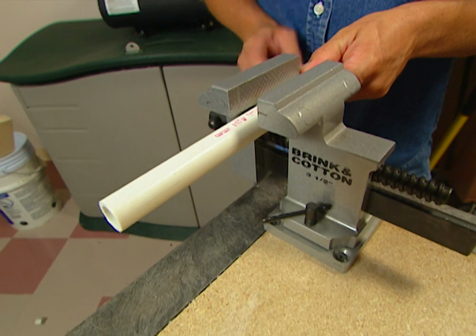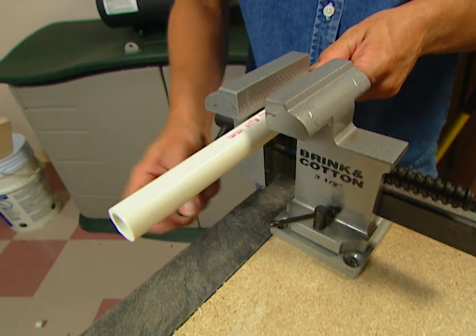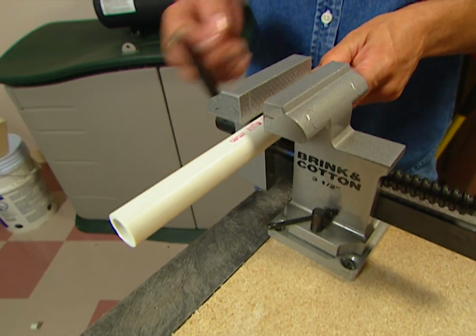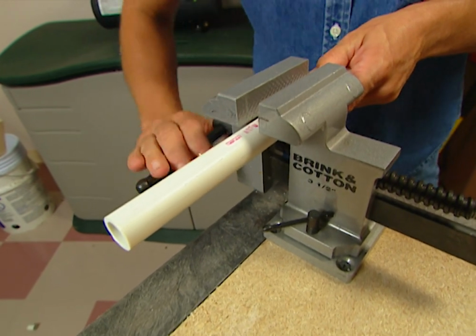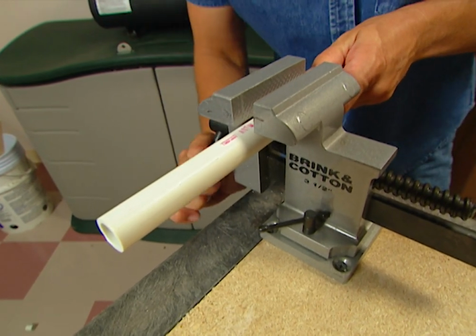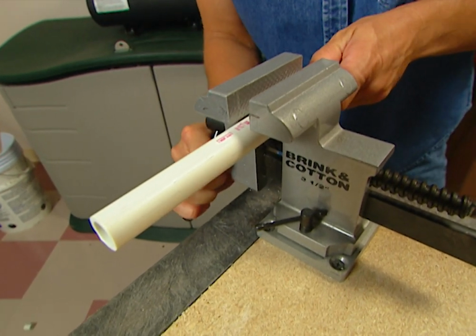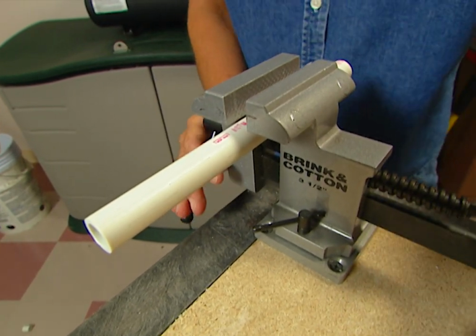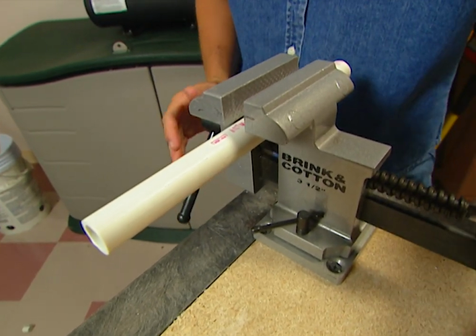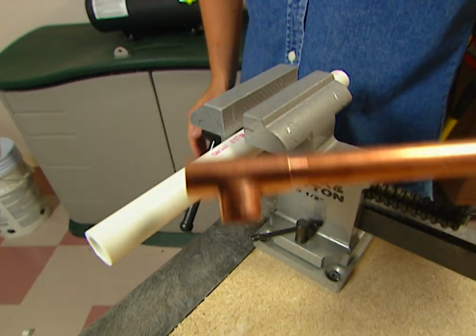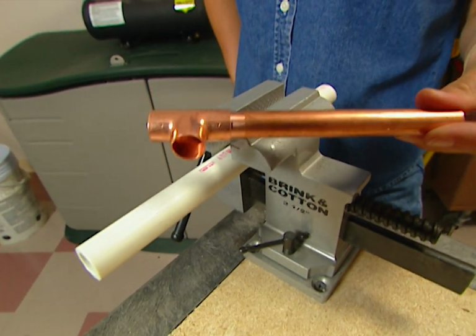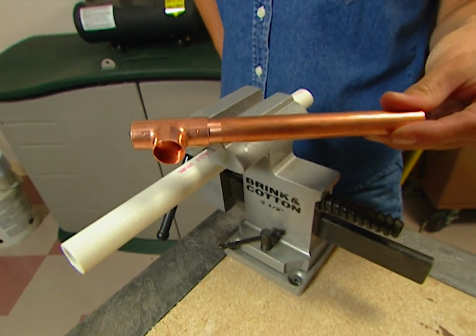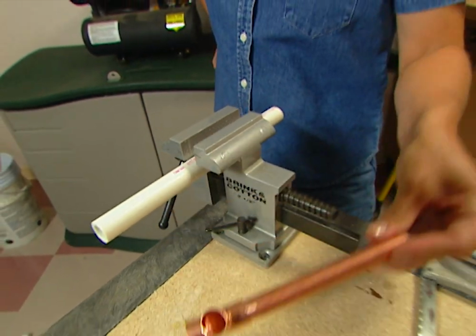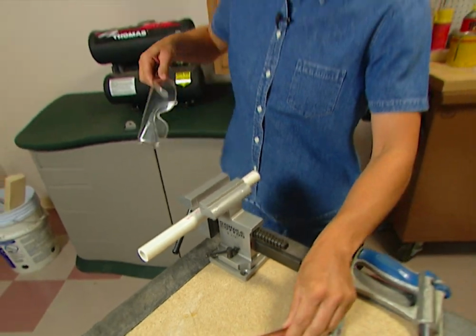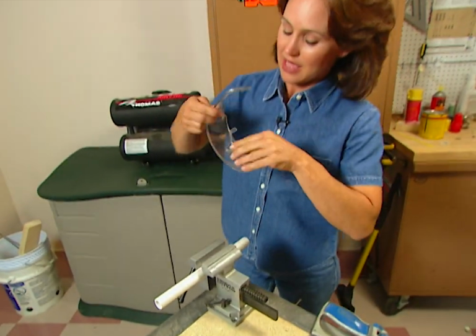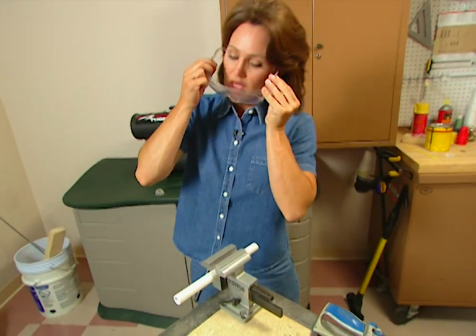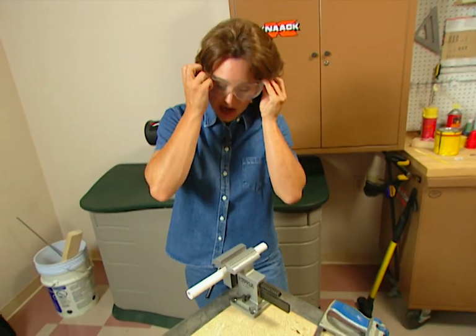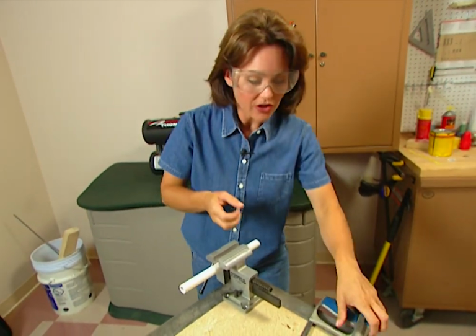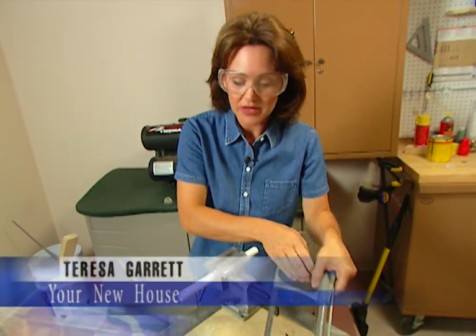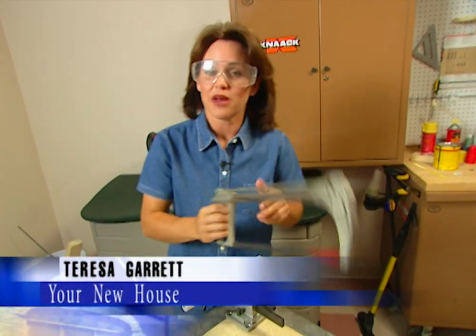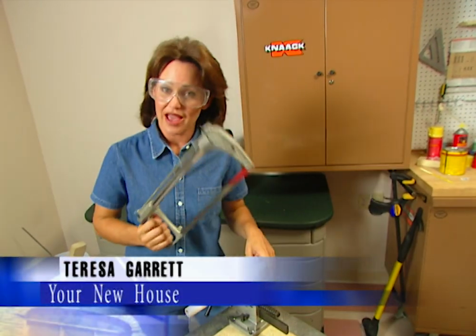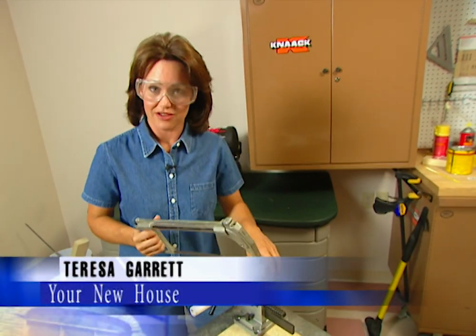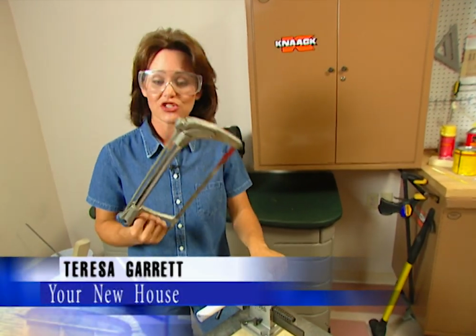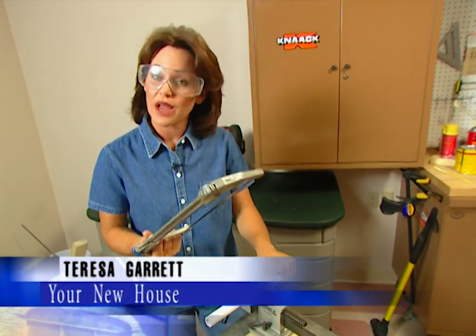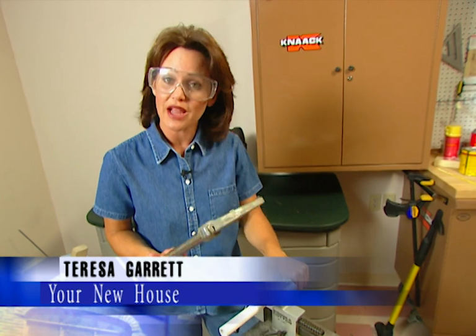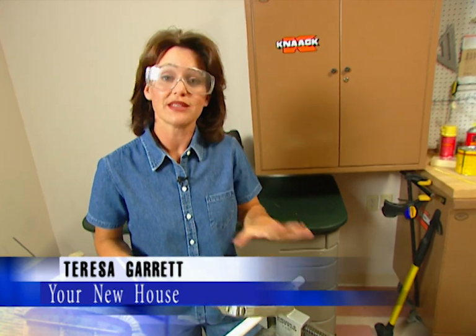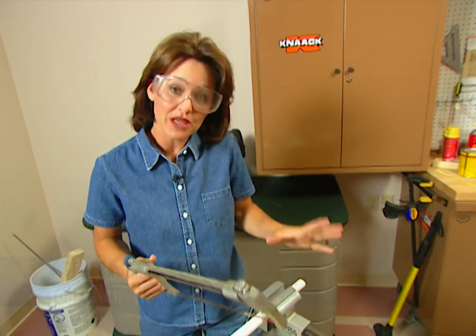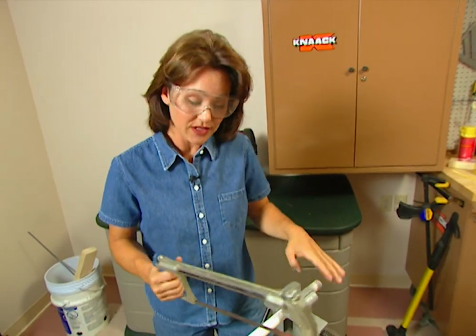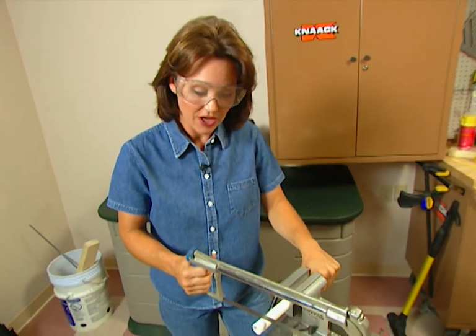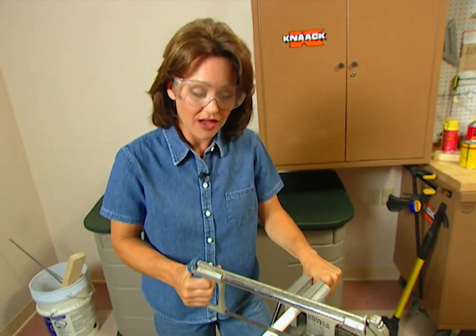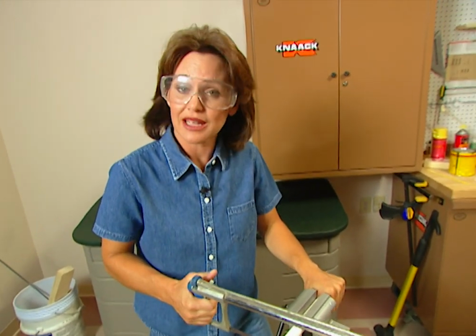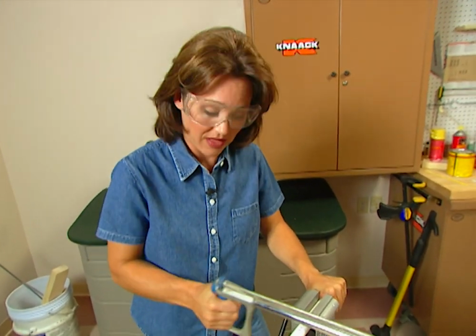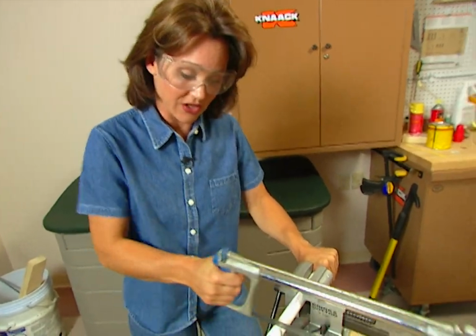Your two most common water pipes are the PVC pipe and the copper tubing. I'm sawing this PVC pipe with a hacksaw. This is a great tool to have because it has many uses — you can cut most anything with a hacksaw.